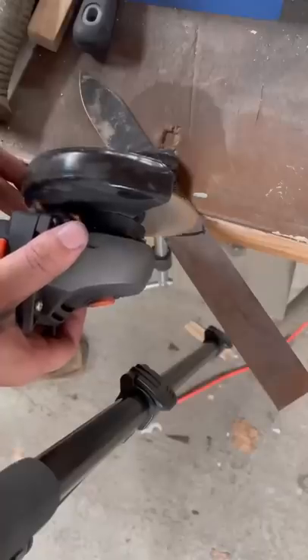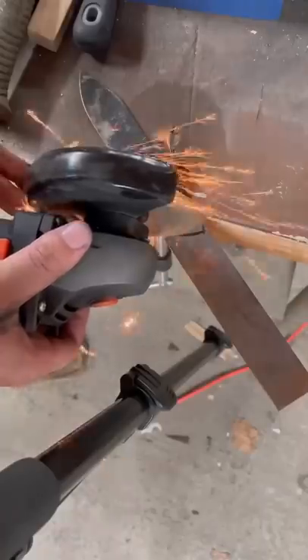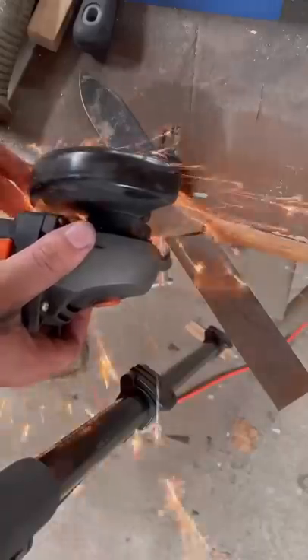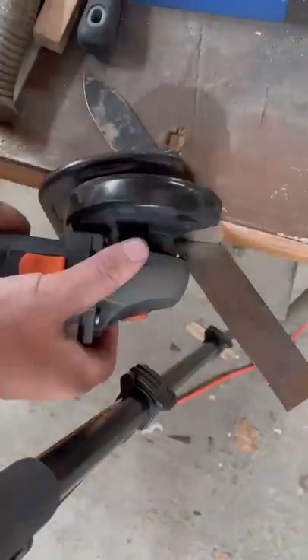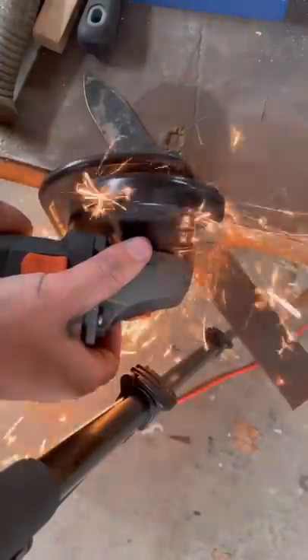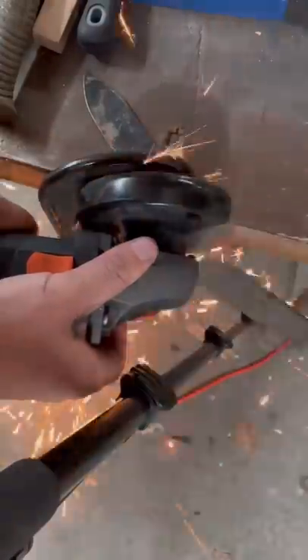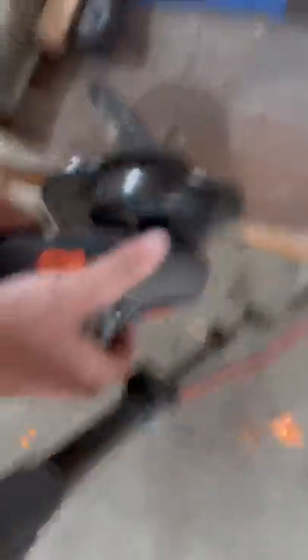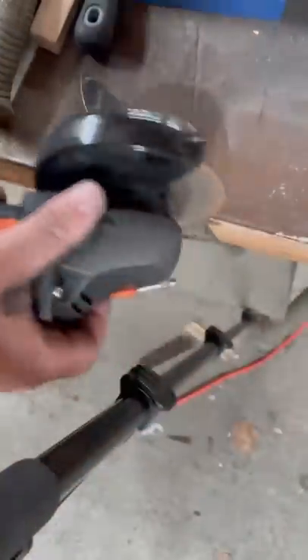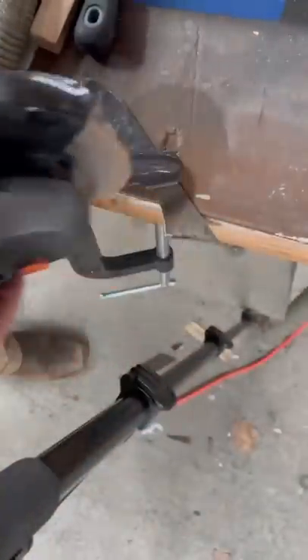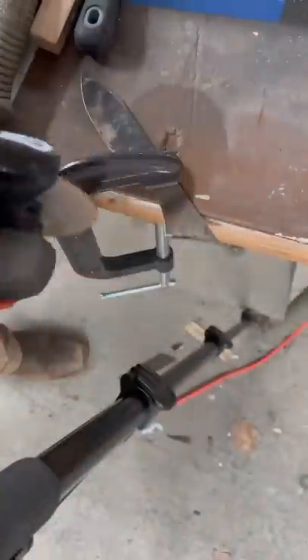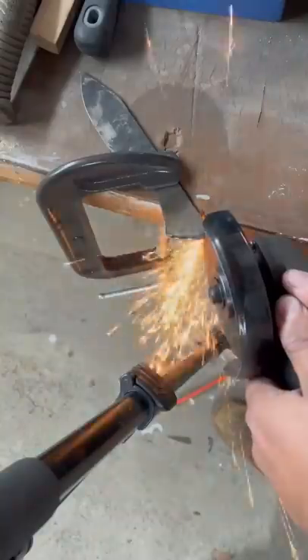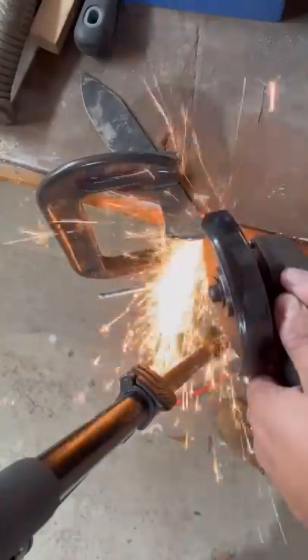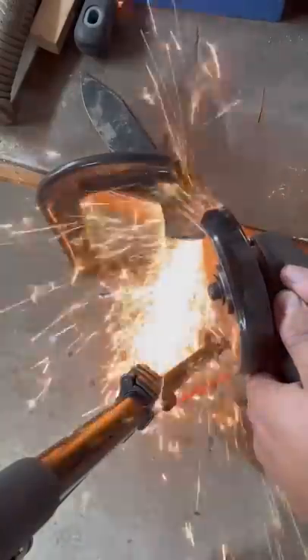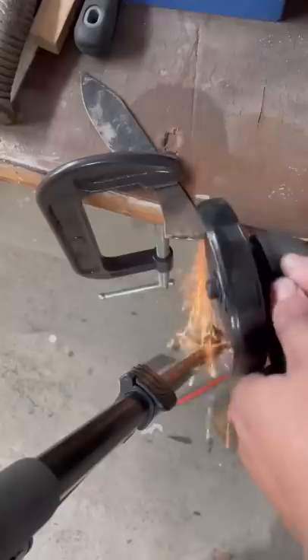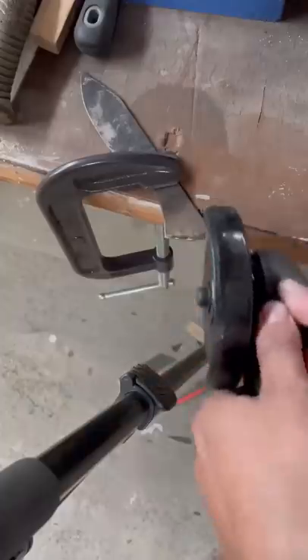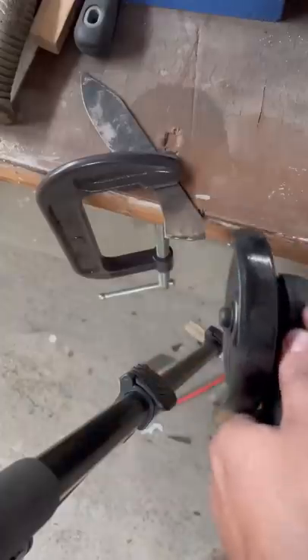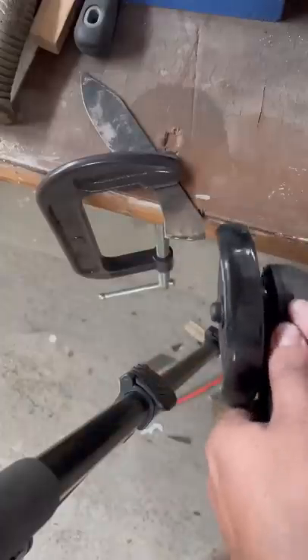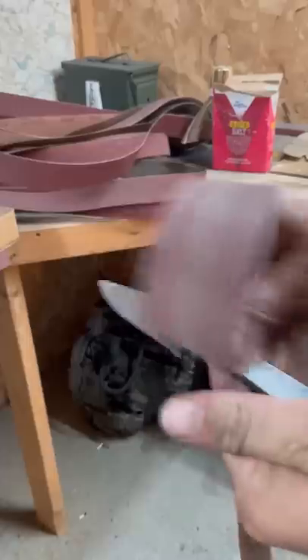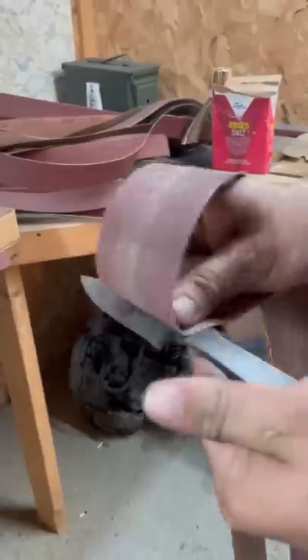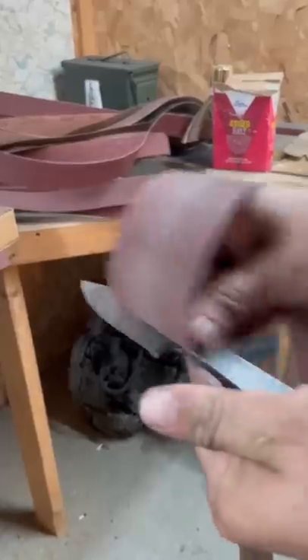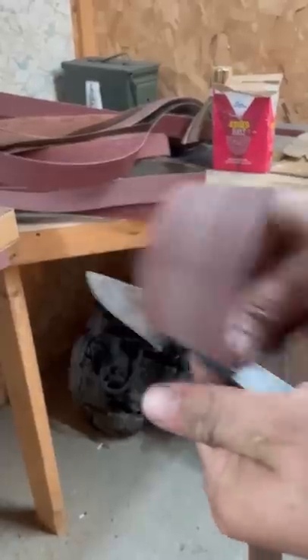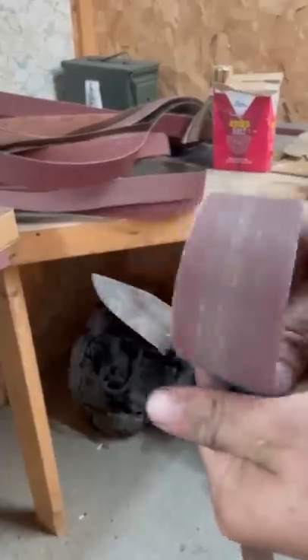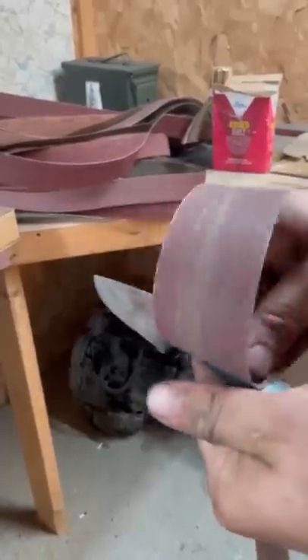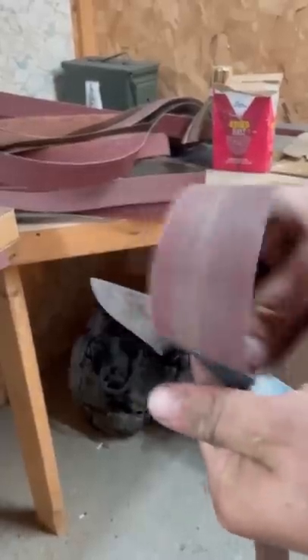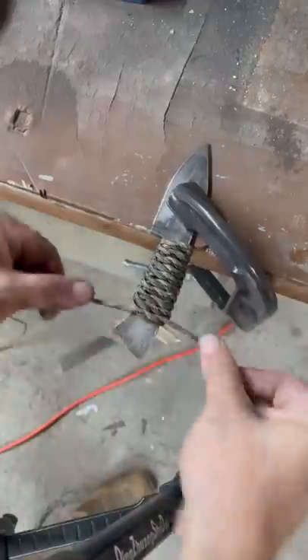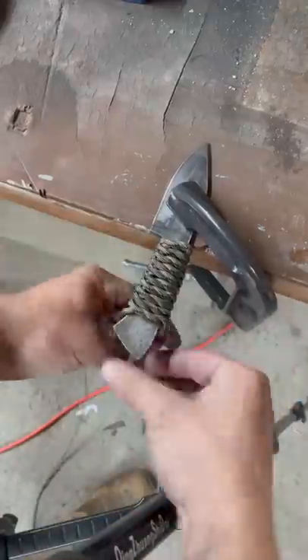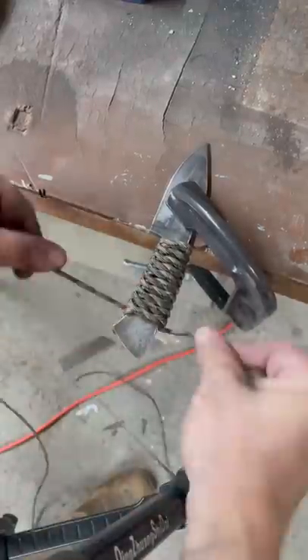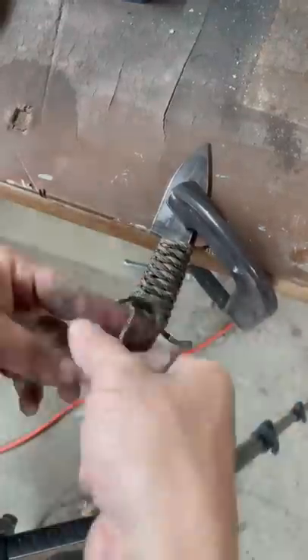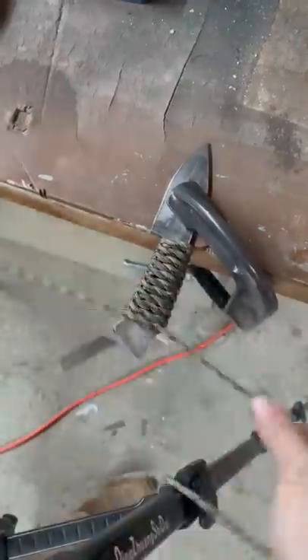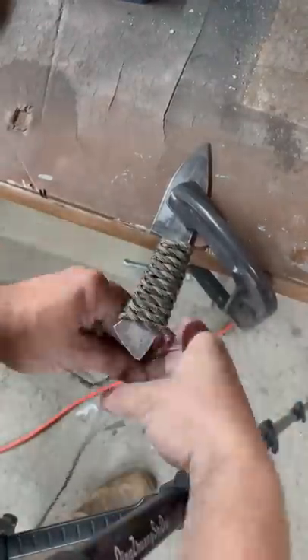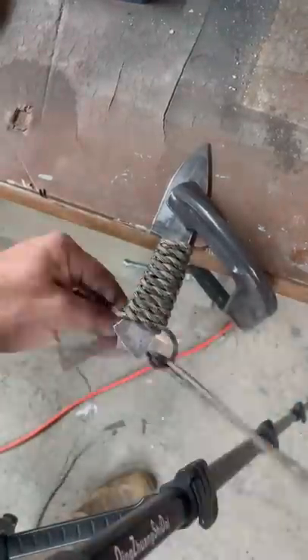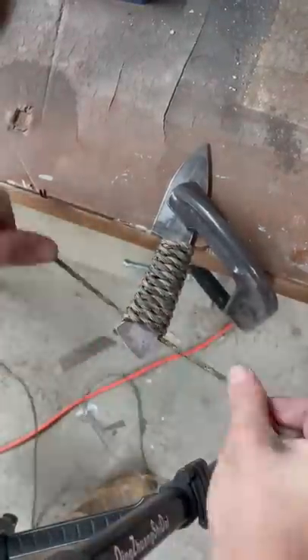I'm going to cut off the excess 1095, give it a hand sanding, a paracord wrap, and a razor edge.